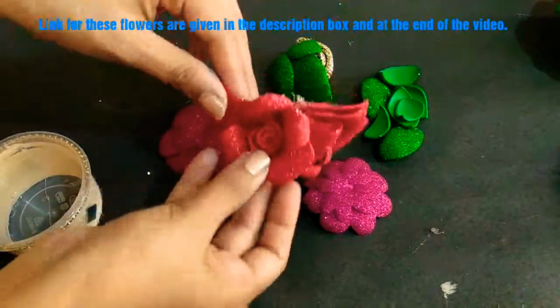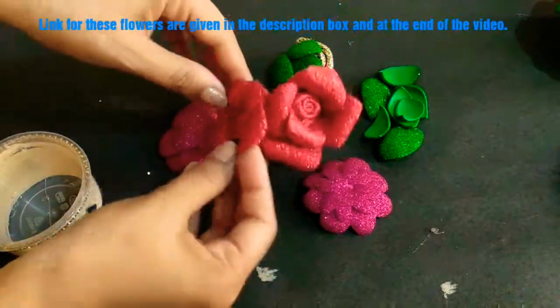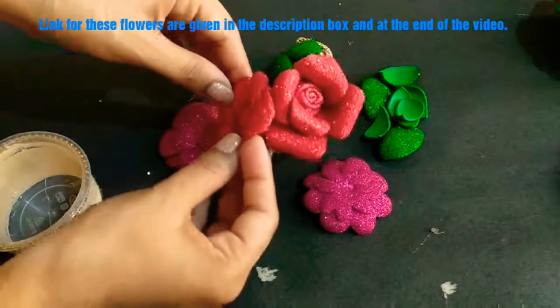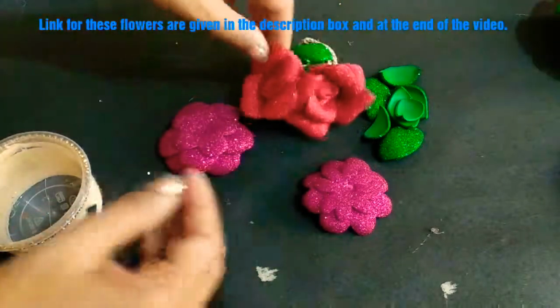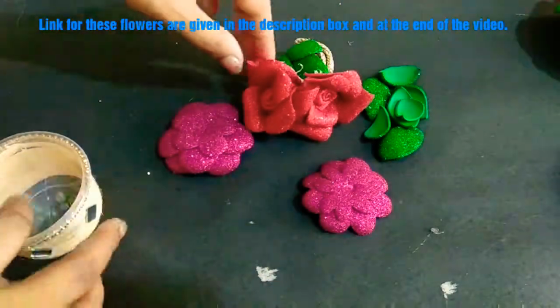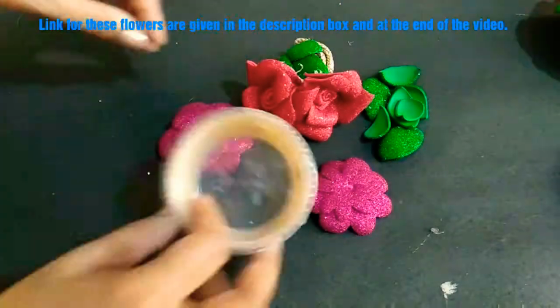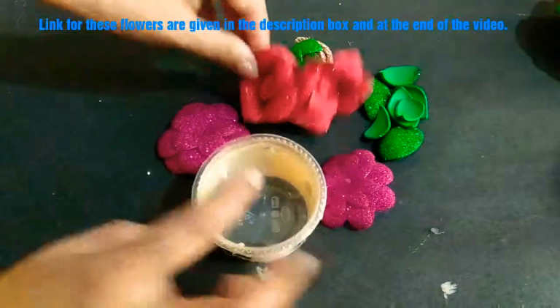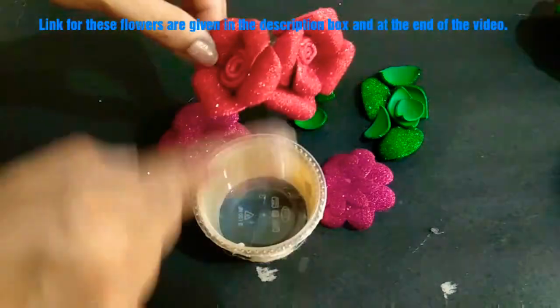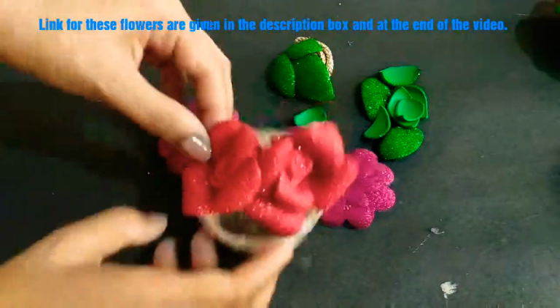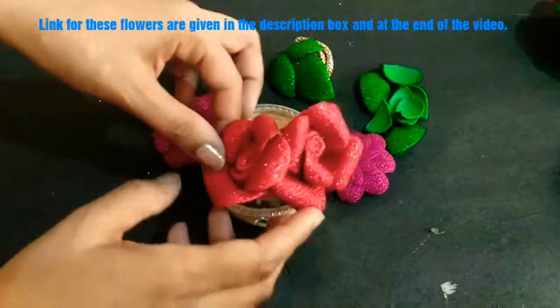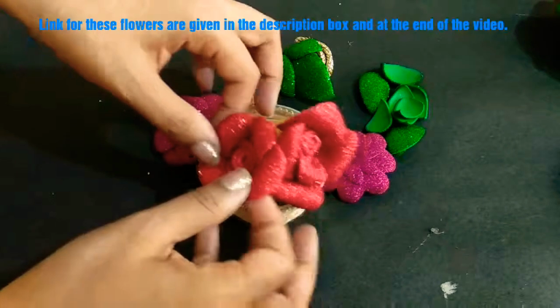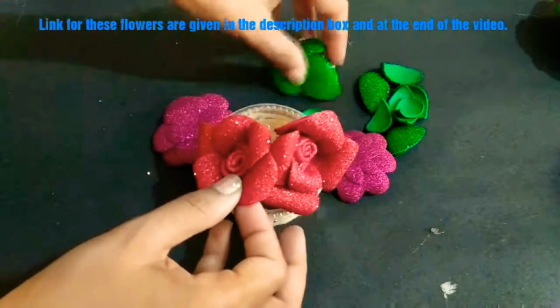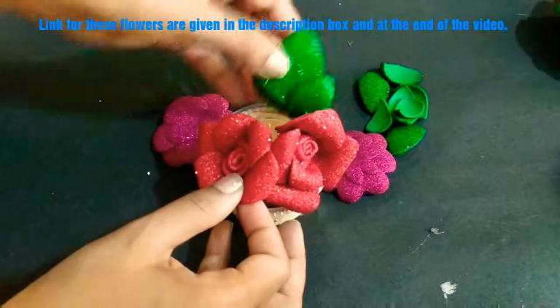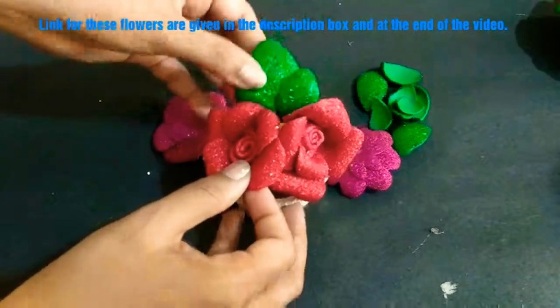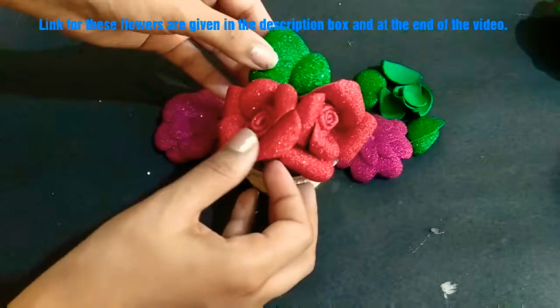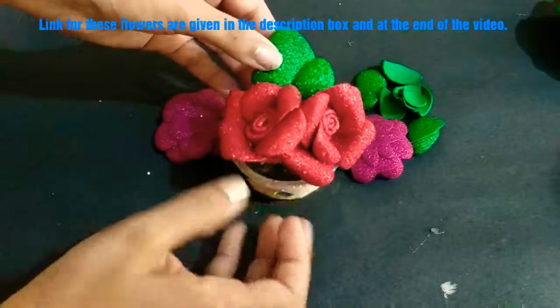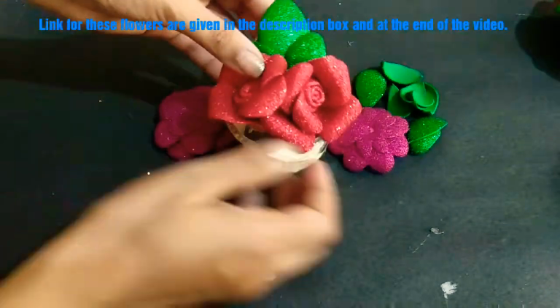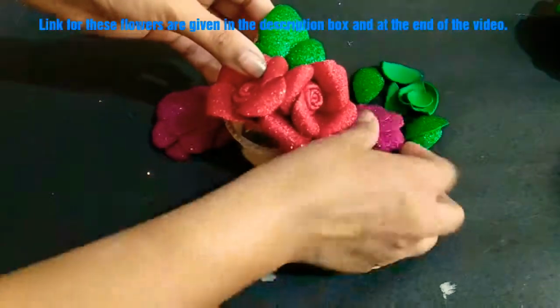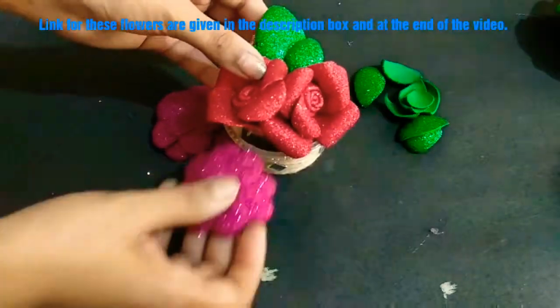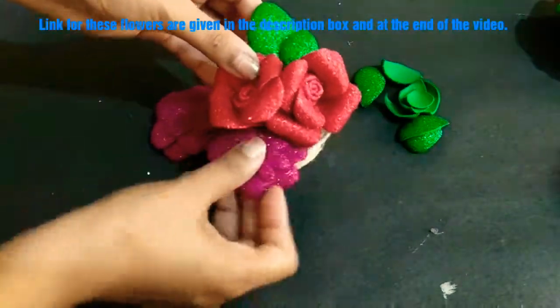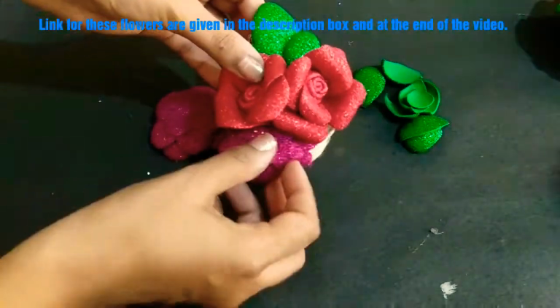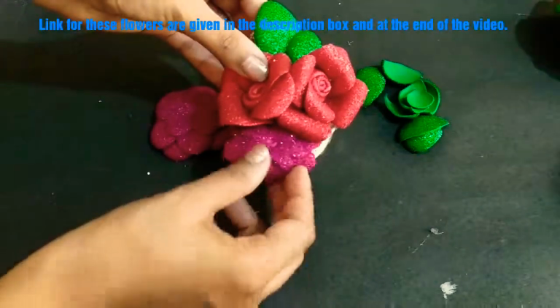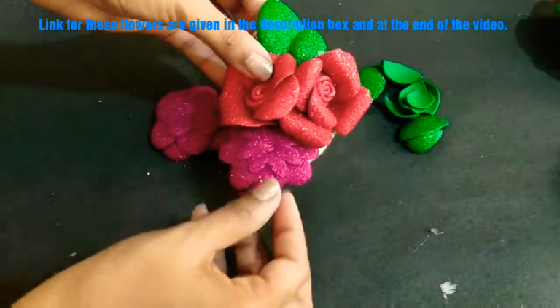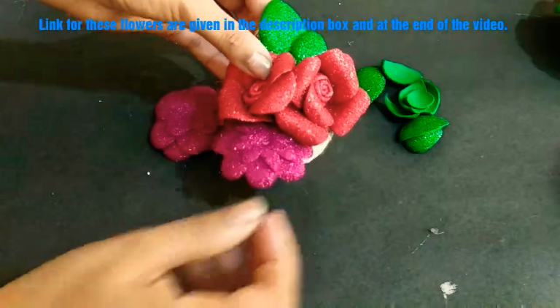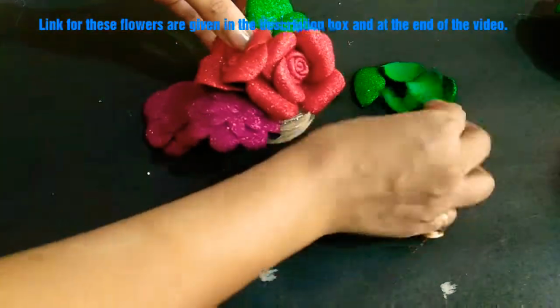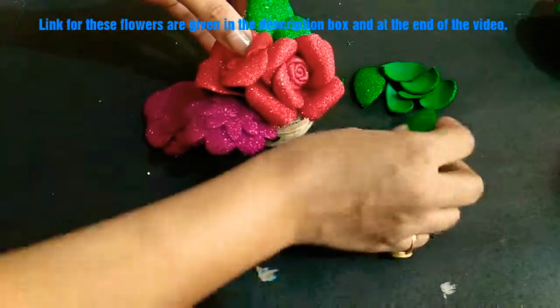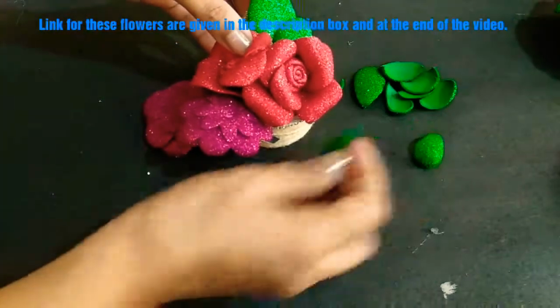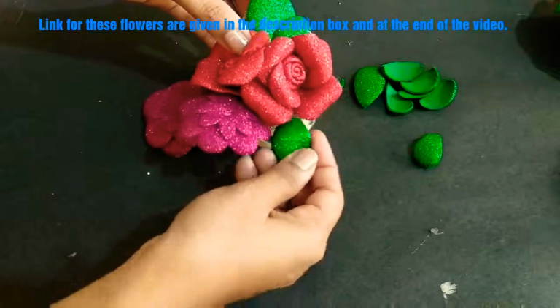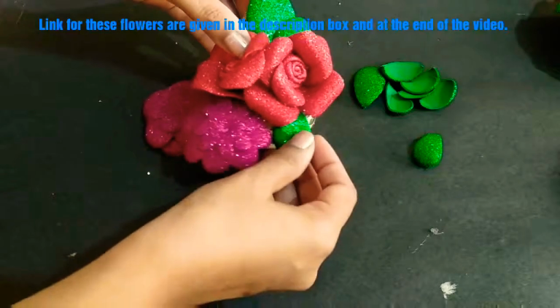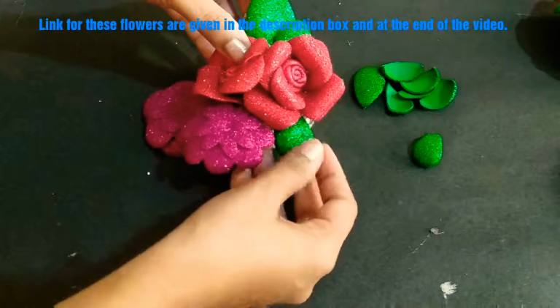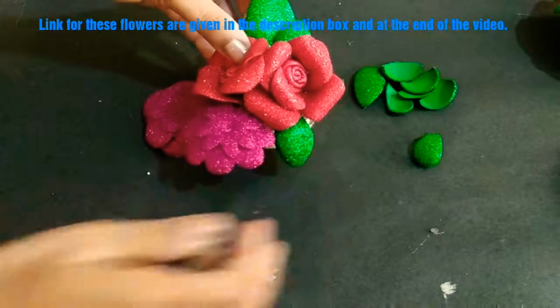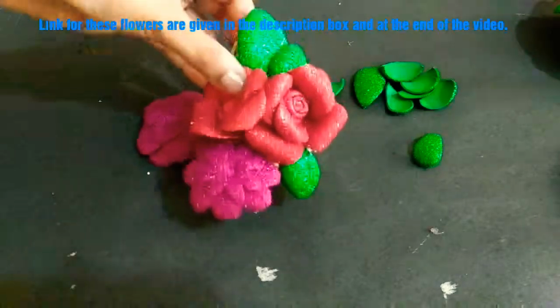I have made these flowers from glitter foam sheets. I have attached the link in the description box below and at the end of the video. Do check it out.